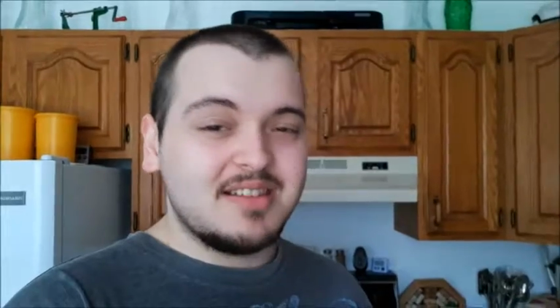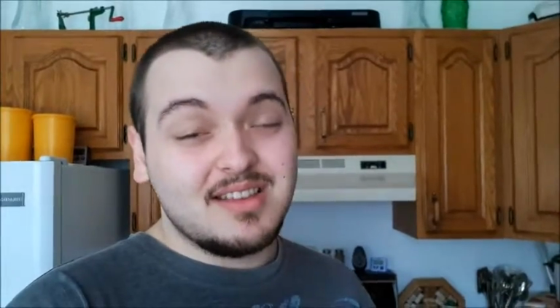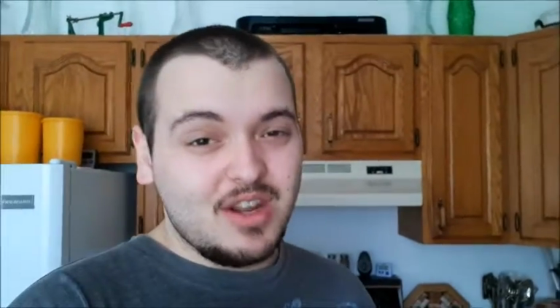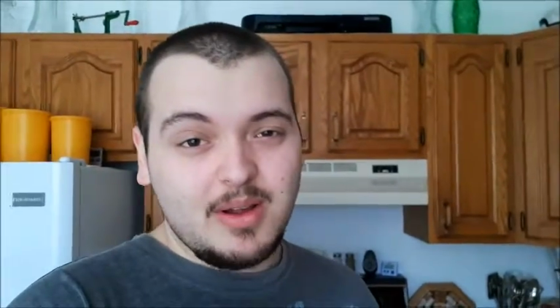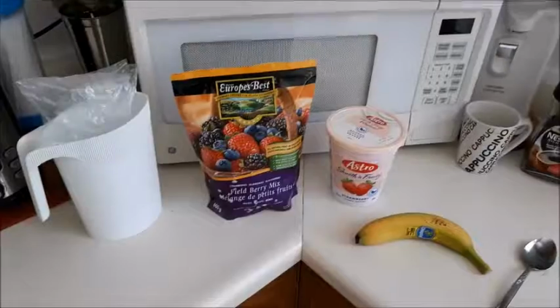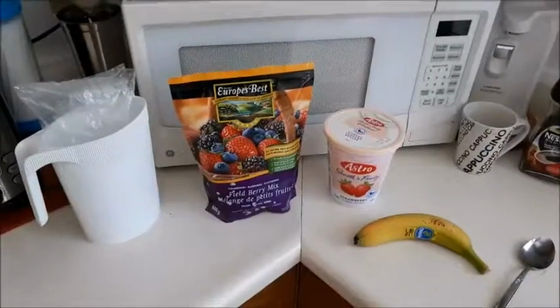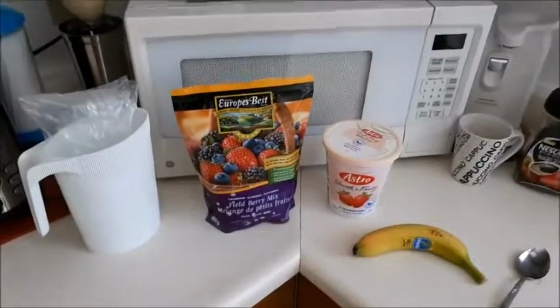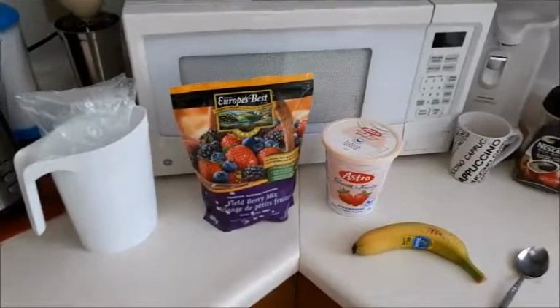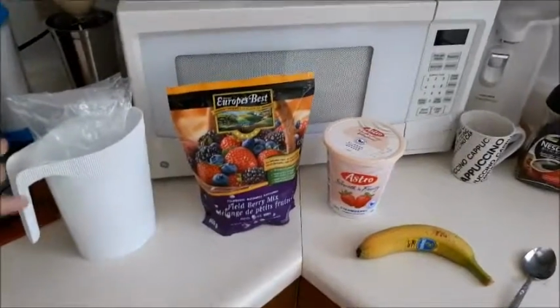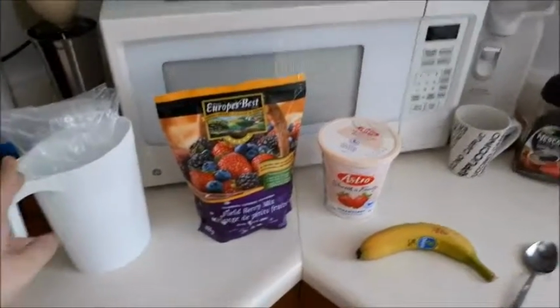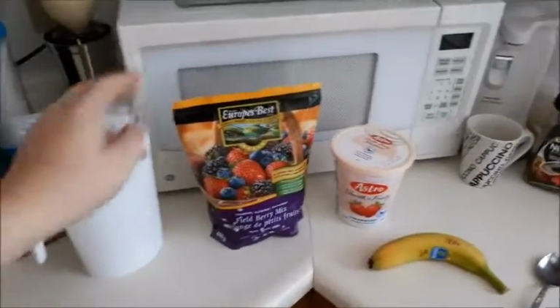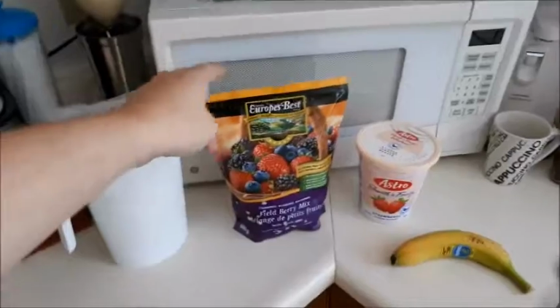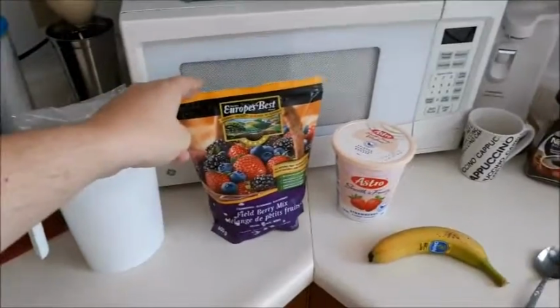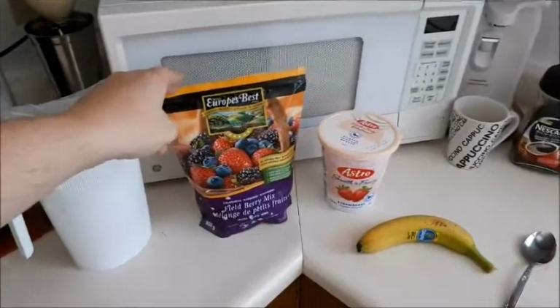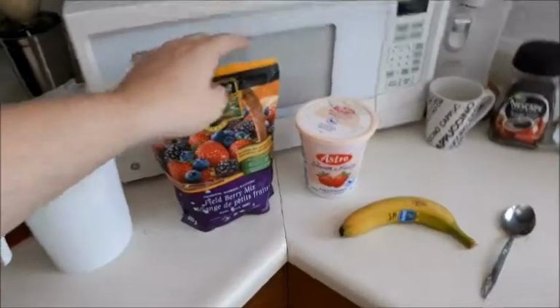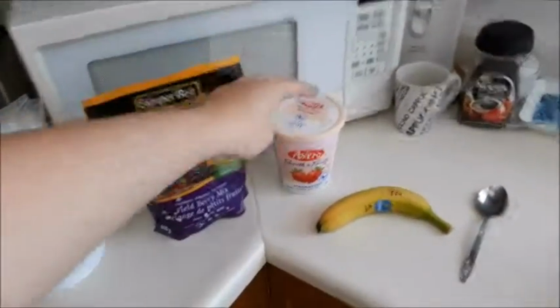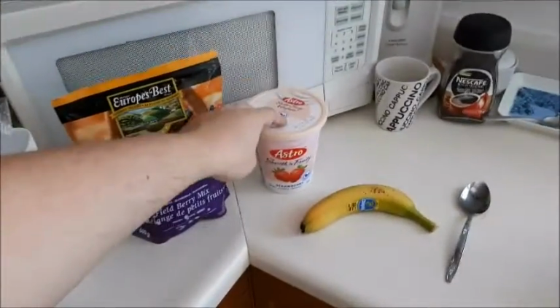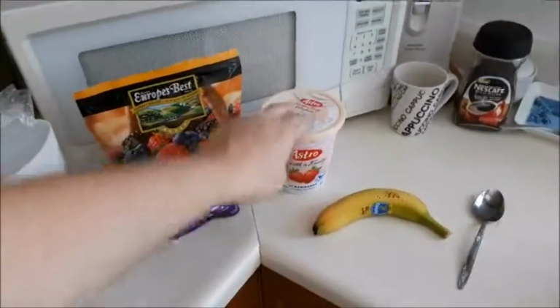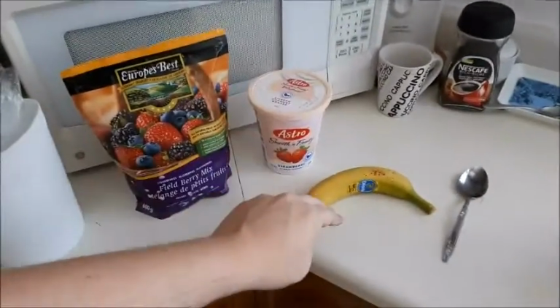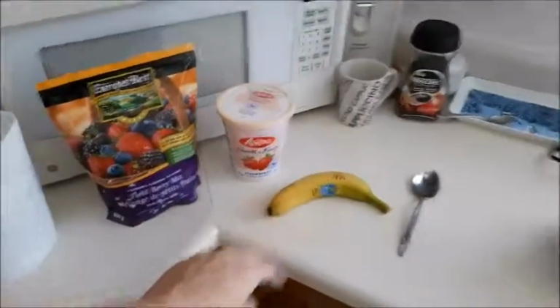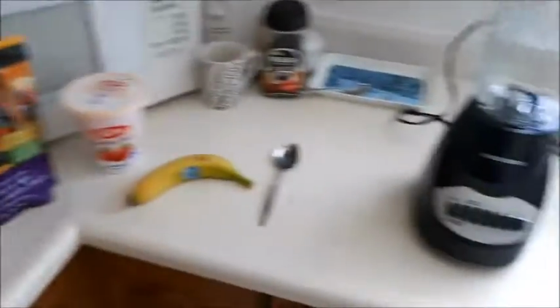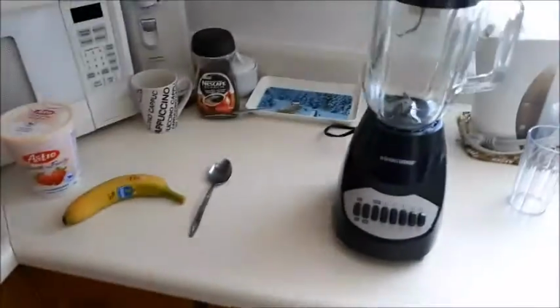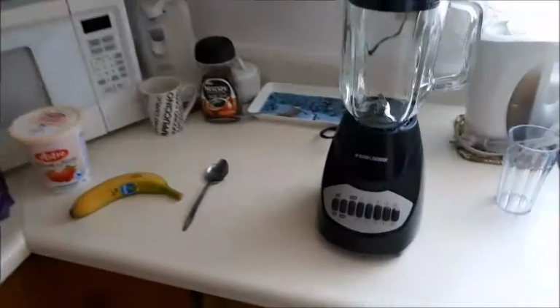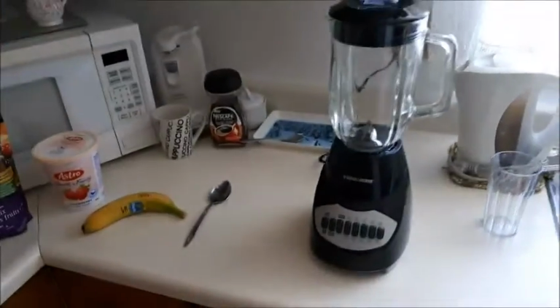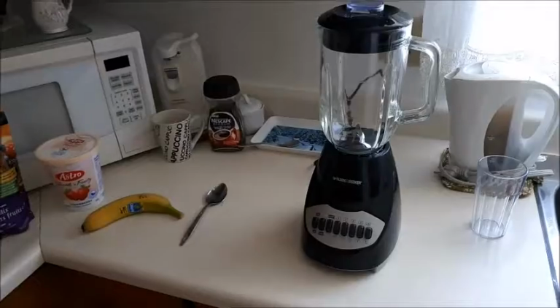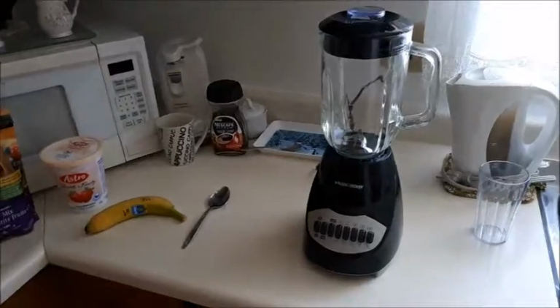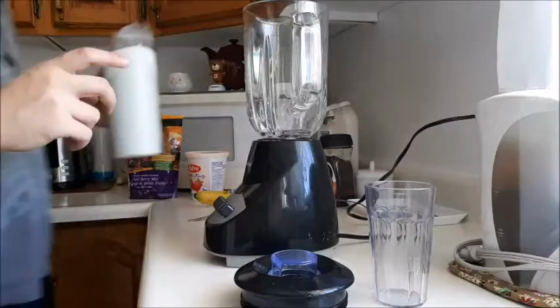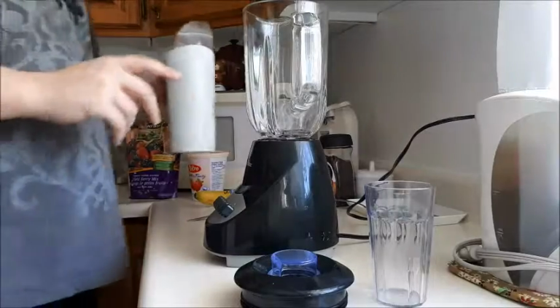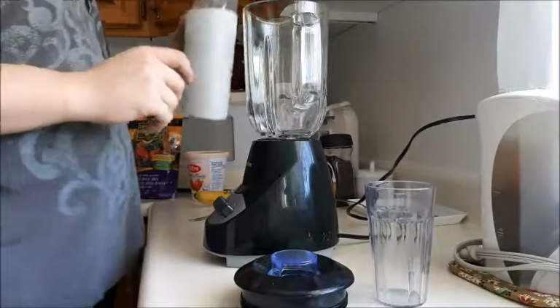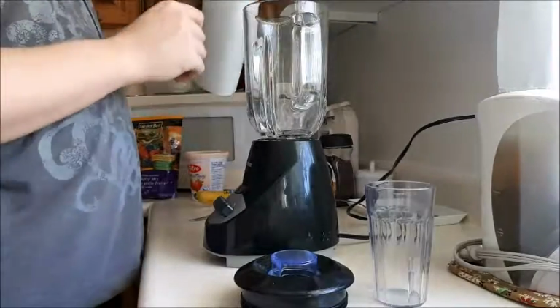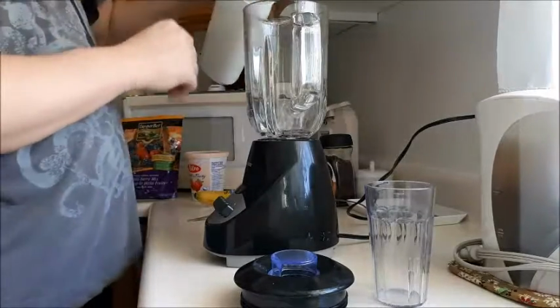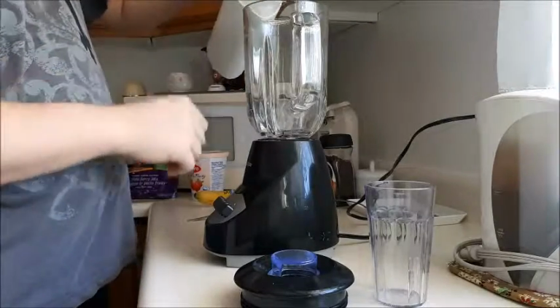Here are the ingredients: we have milk, frozen field berries, strawberry yogurt, one banana, and of course you're going to need a blender. The first thing I do is add the milk.